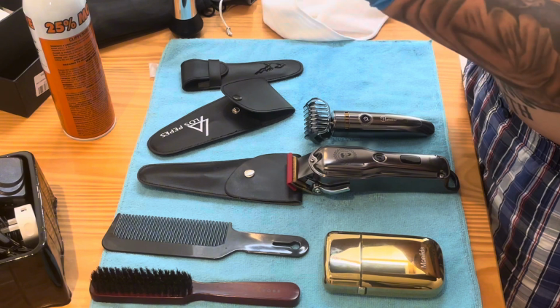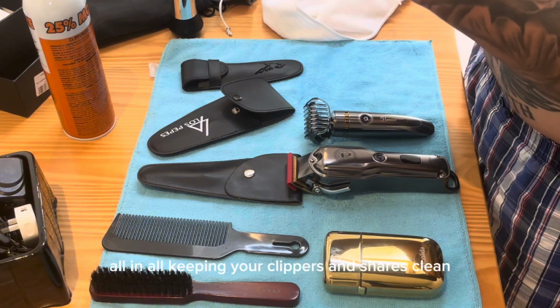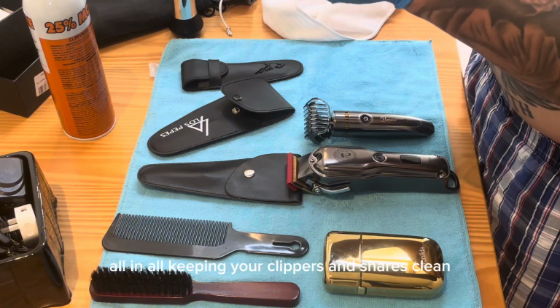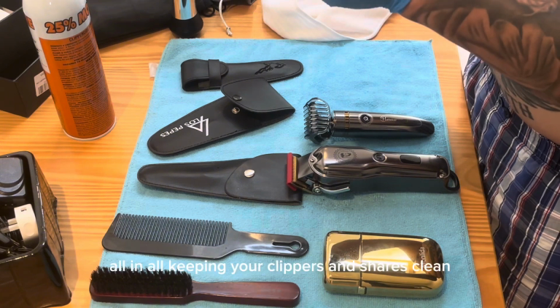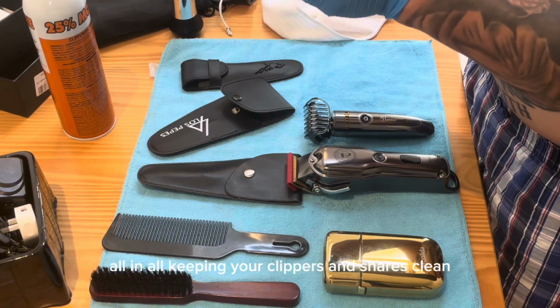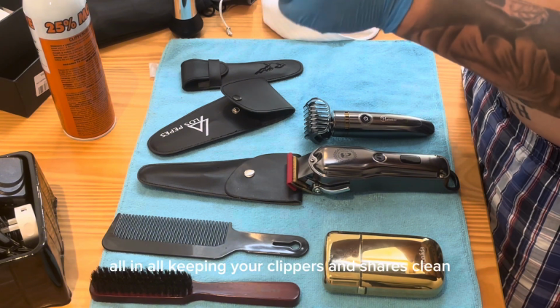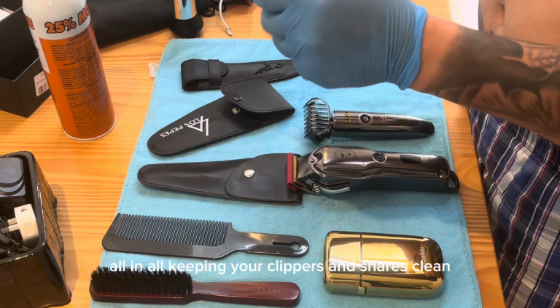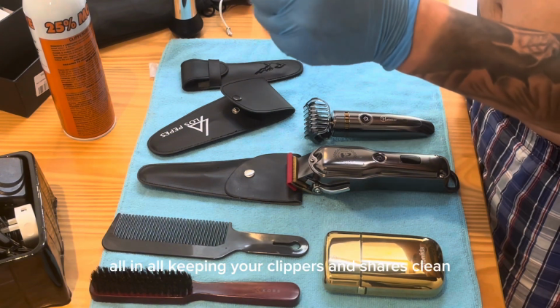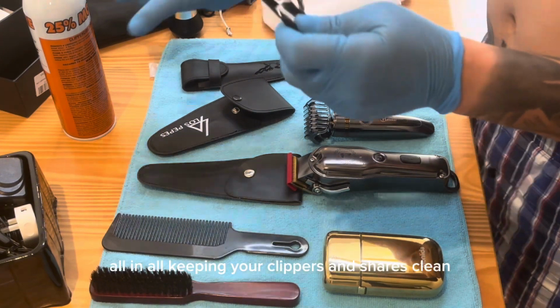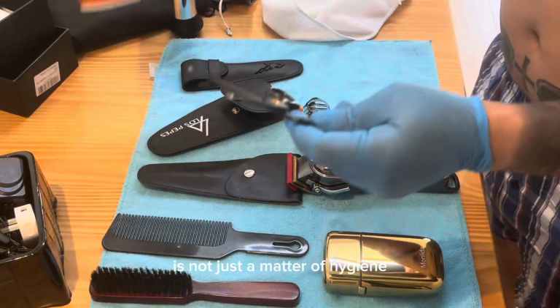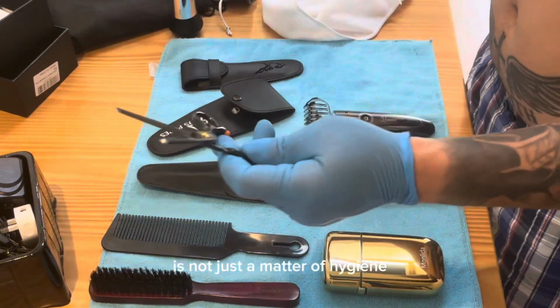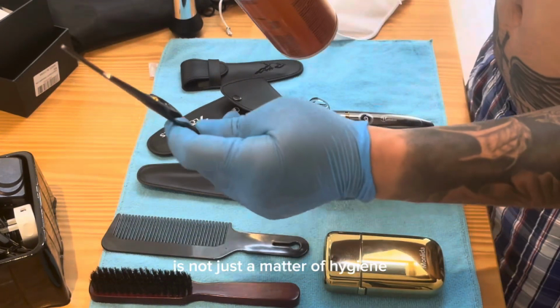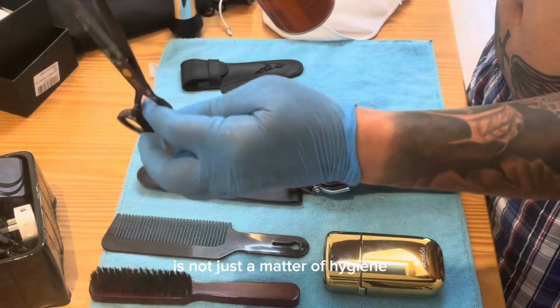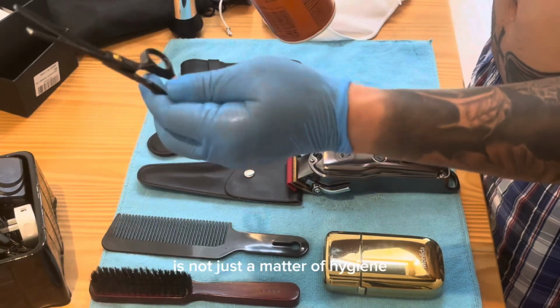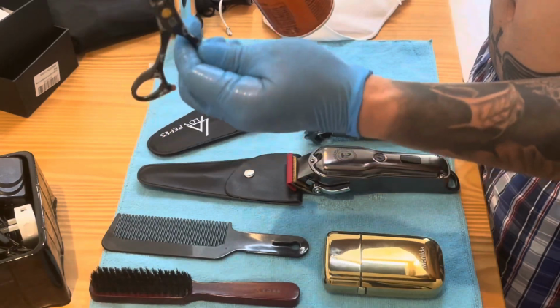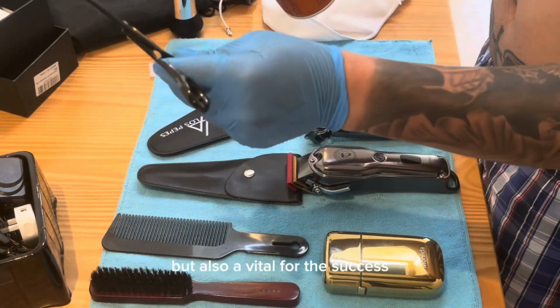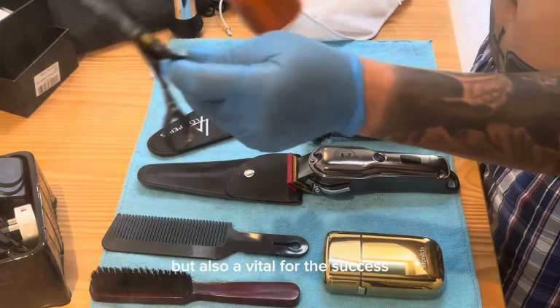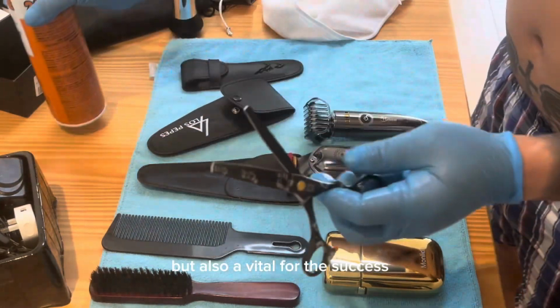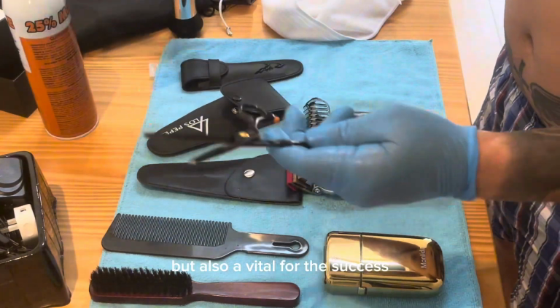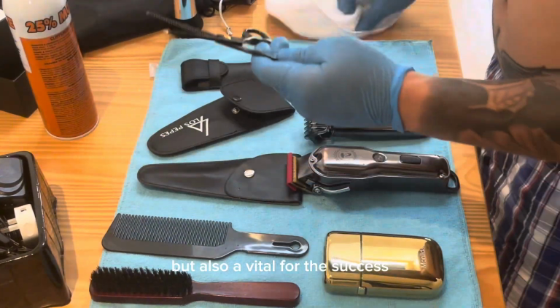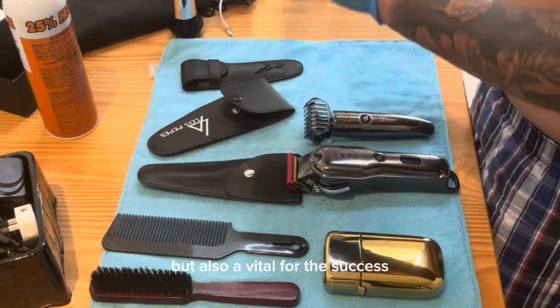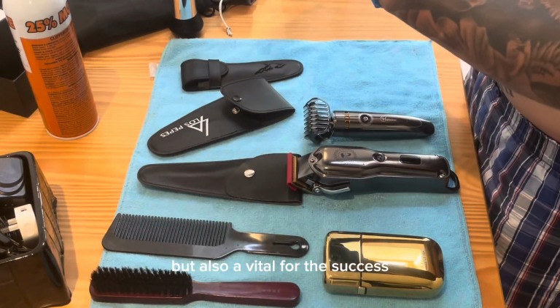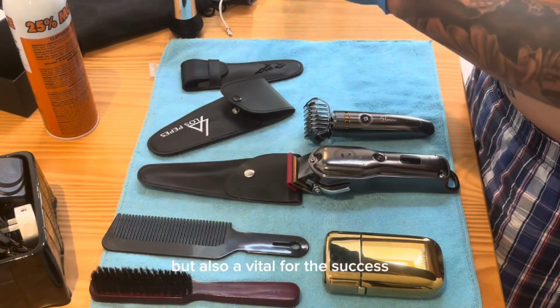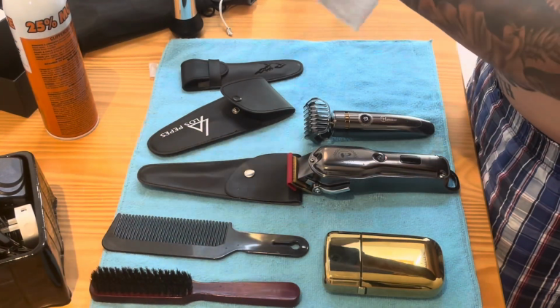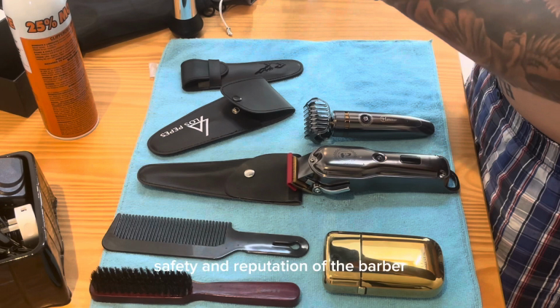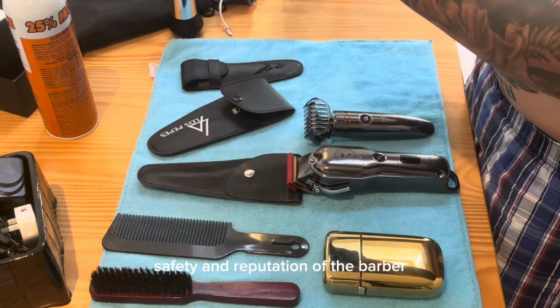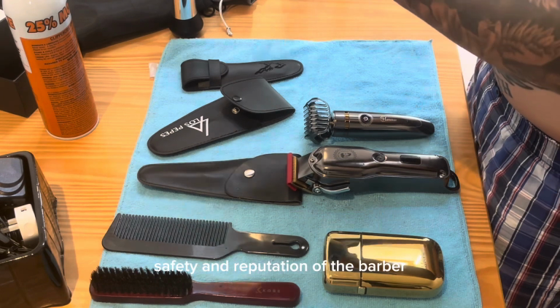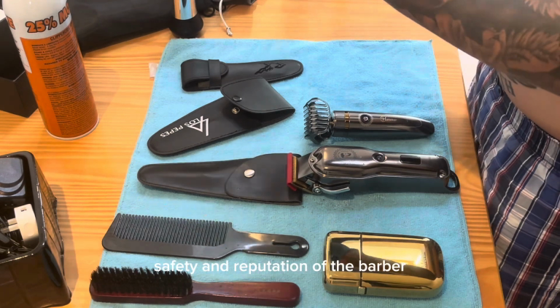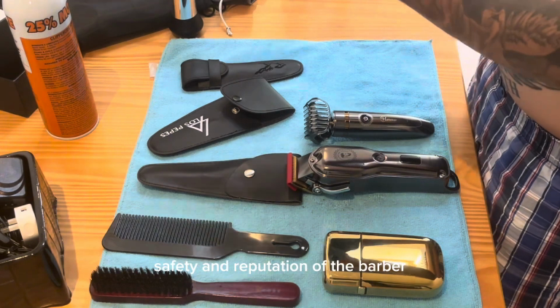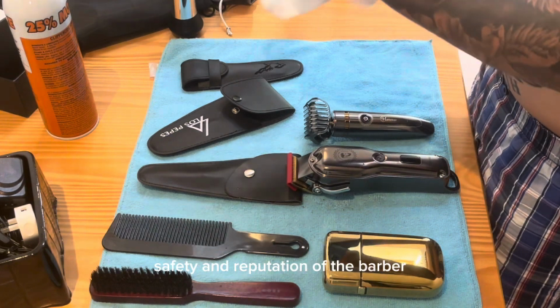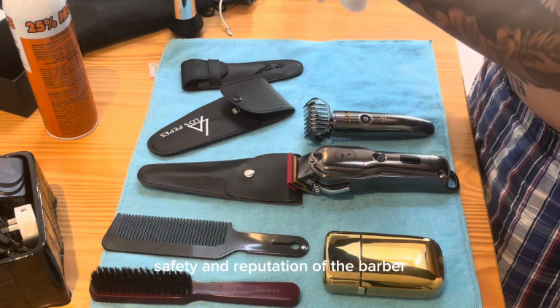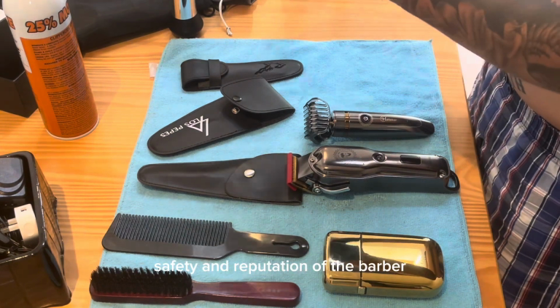All in all, keeping your clippers and shears clean is not just a matter of hygiene, but also vital for the success, safety, and reputation of the barber.